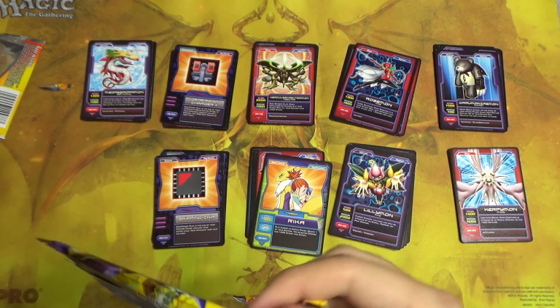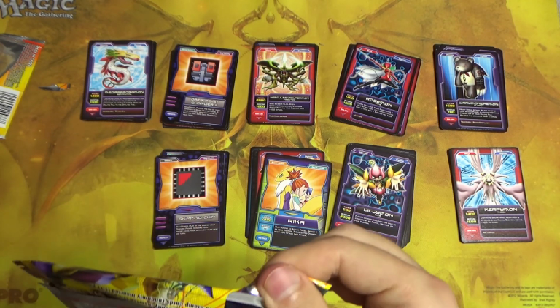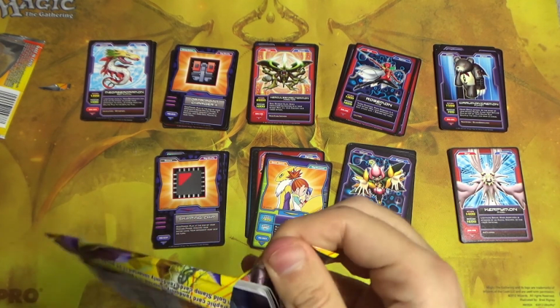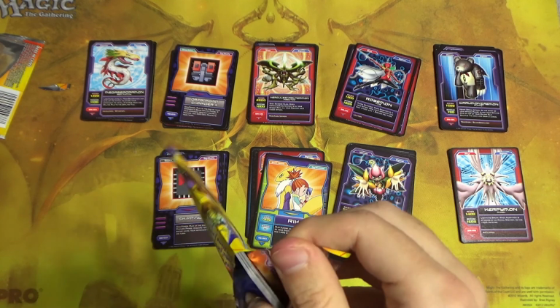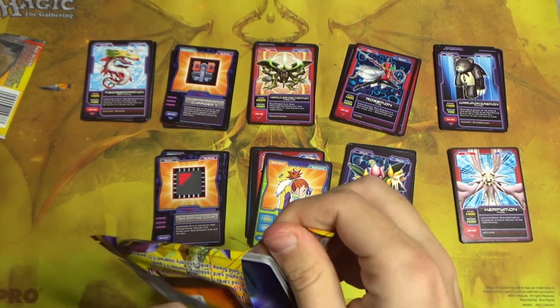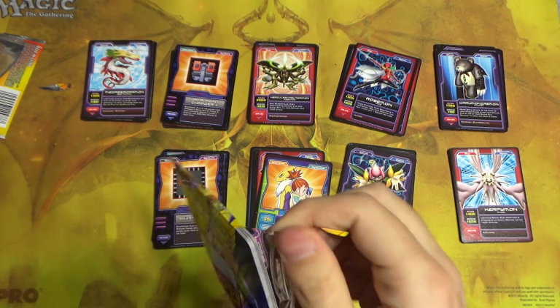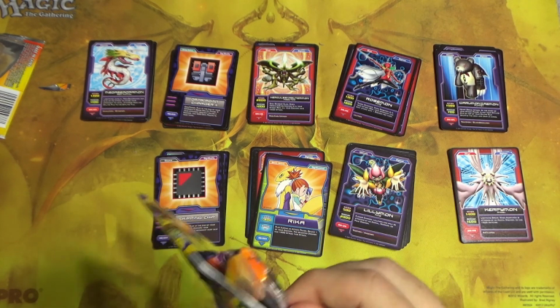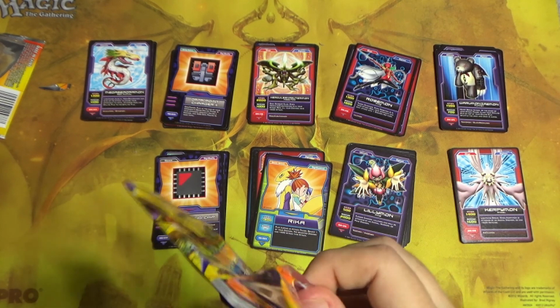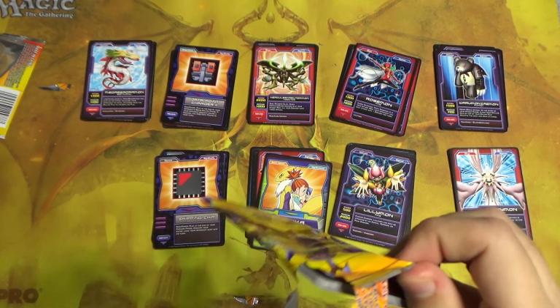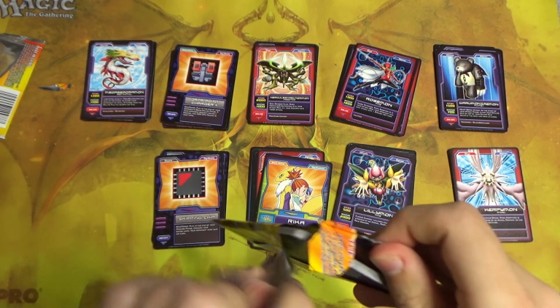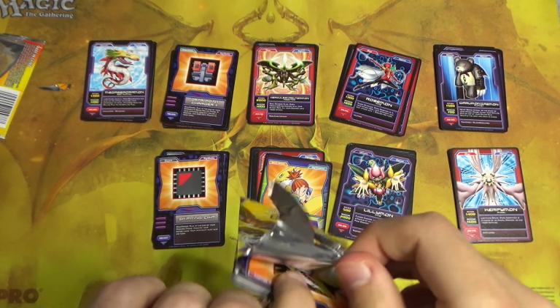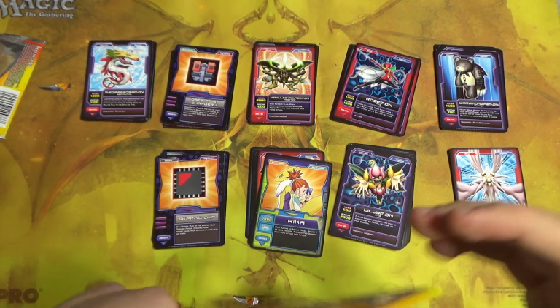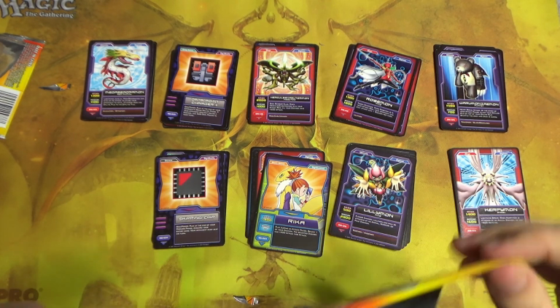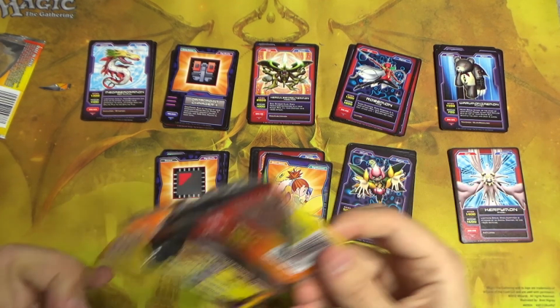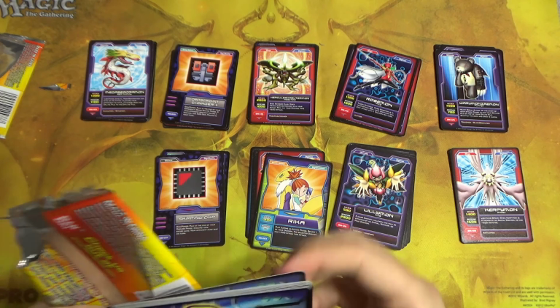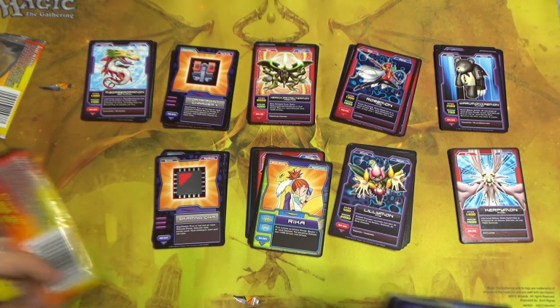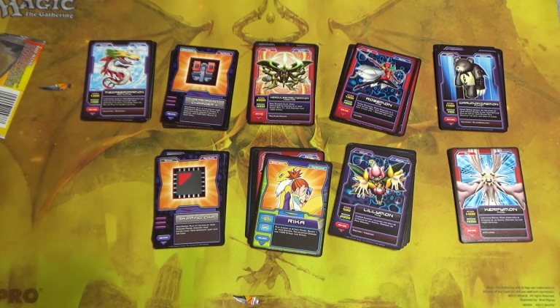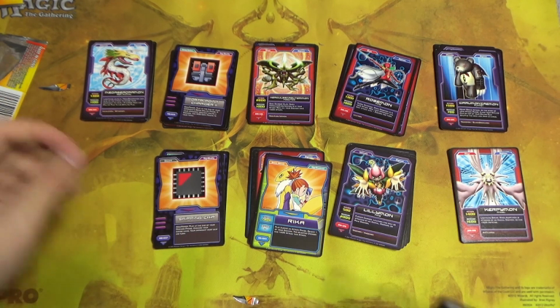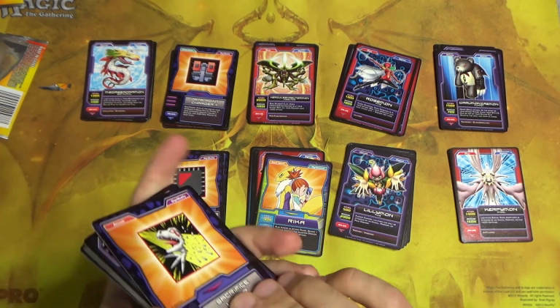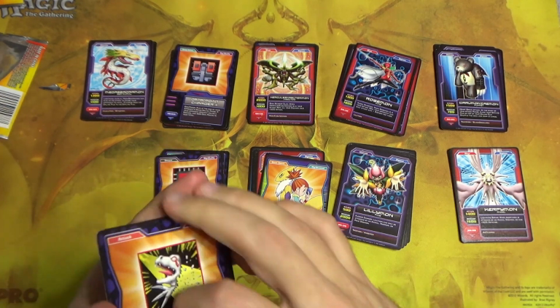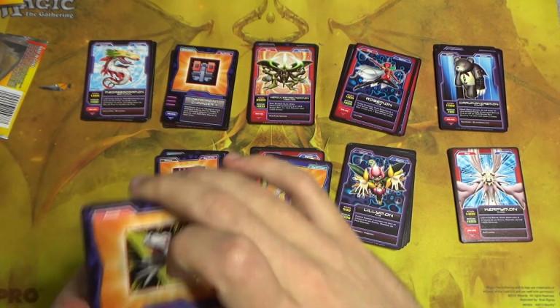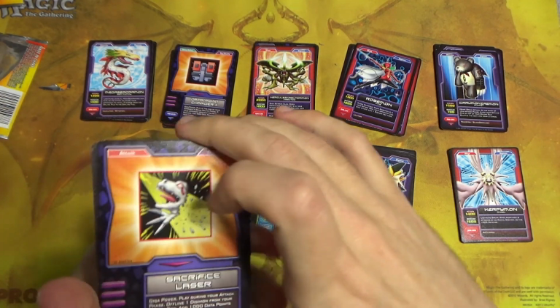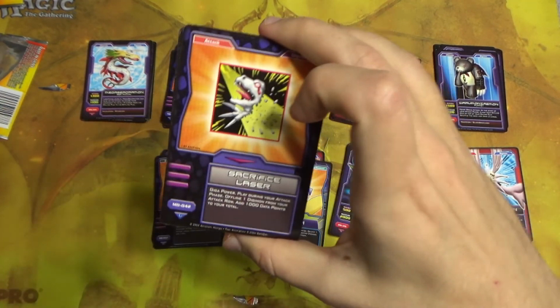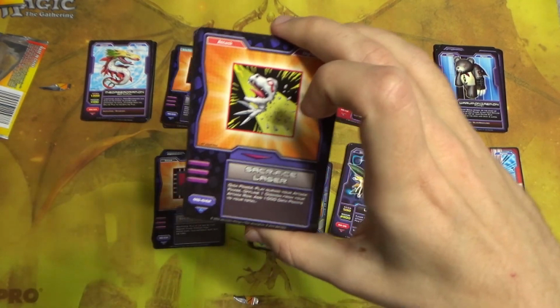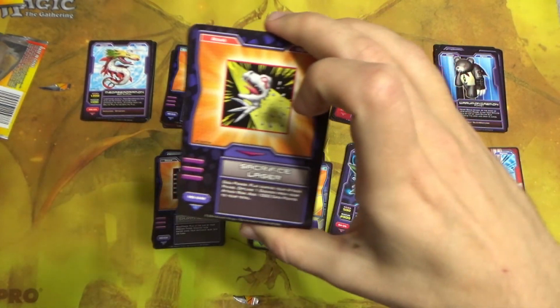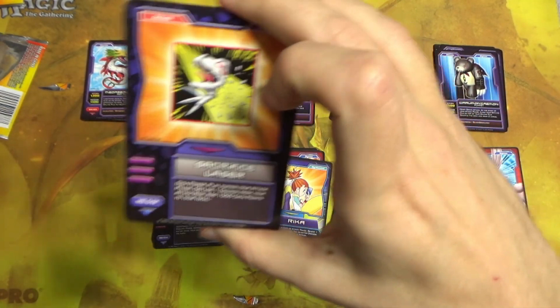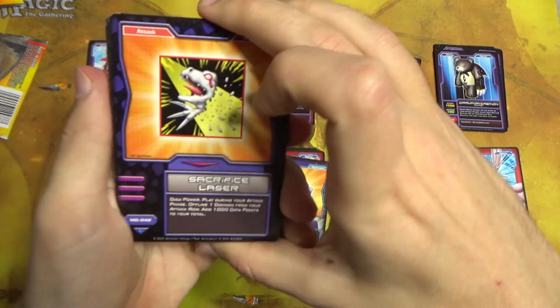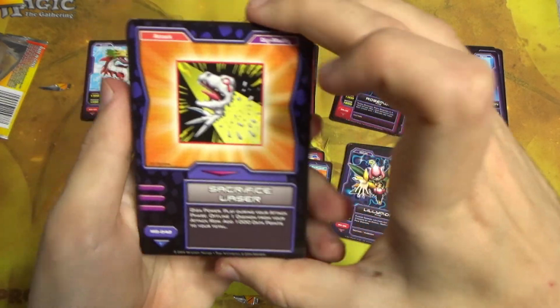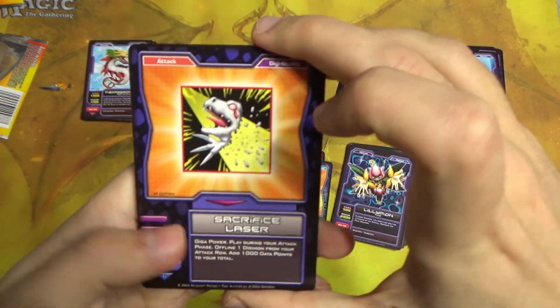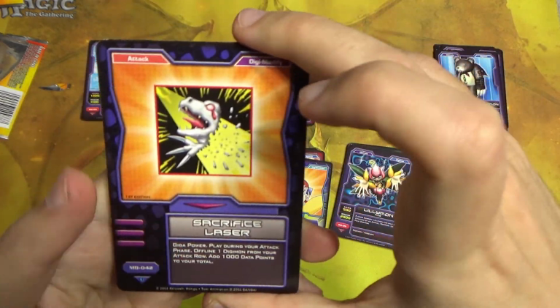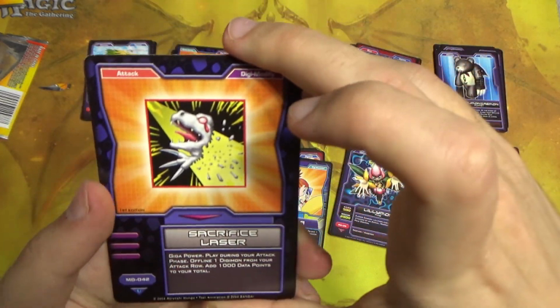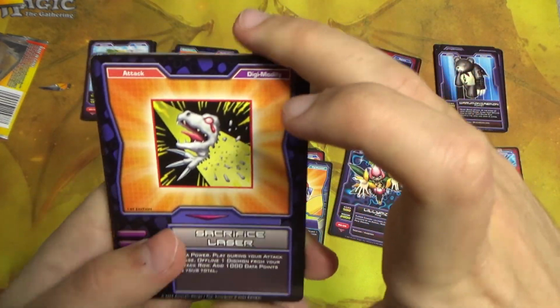Probably from my experience in Magic, I would wager about four higher rarity cards per box. But maybe I'm completely off the mark — that is also very possible.